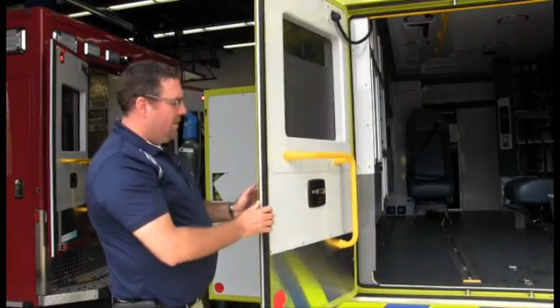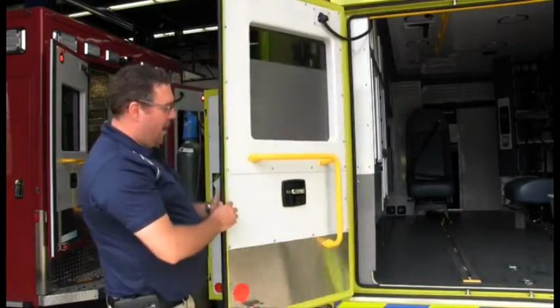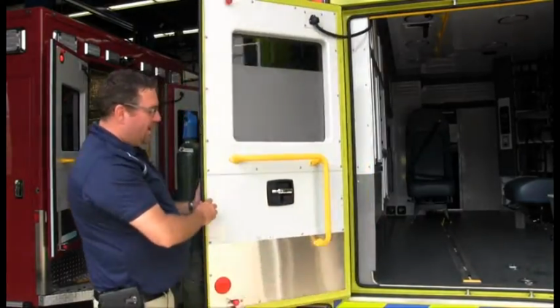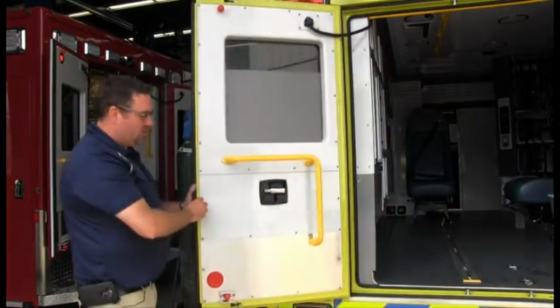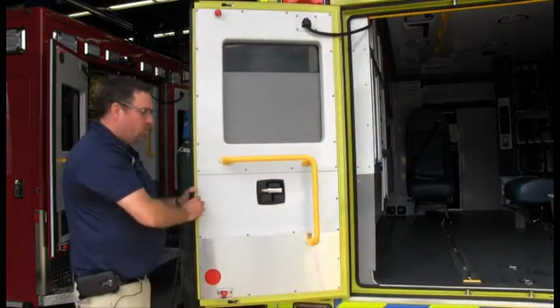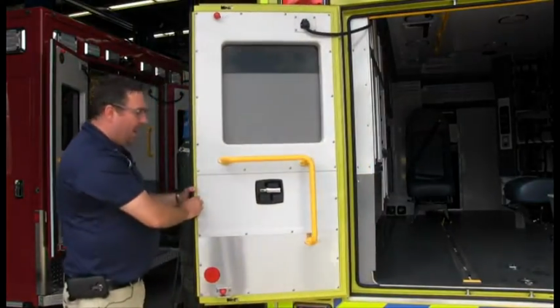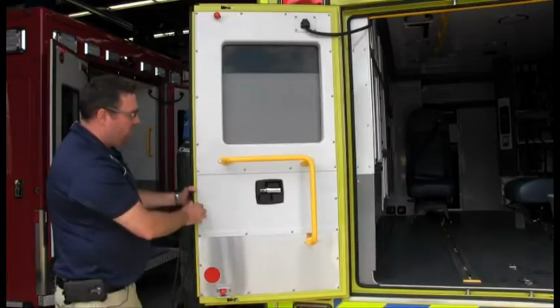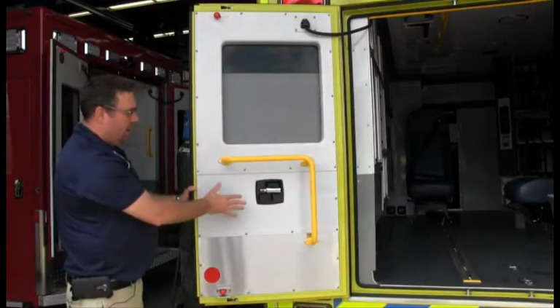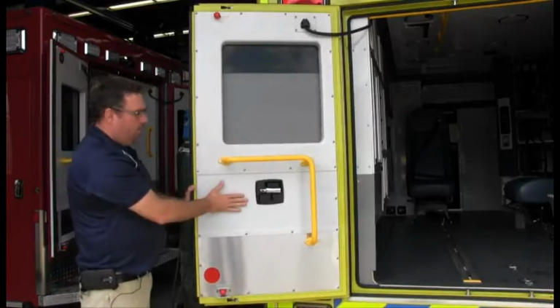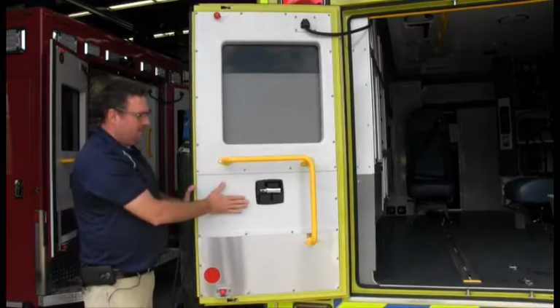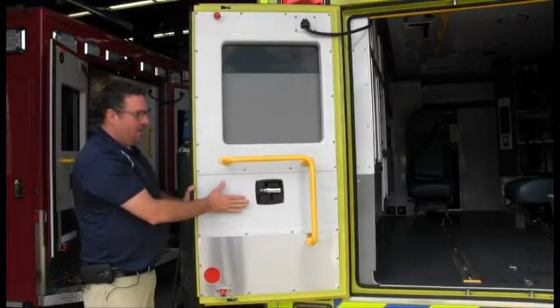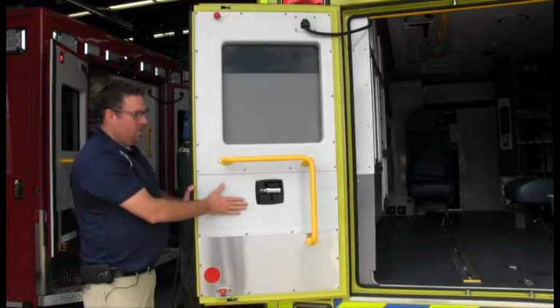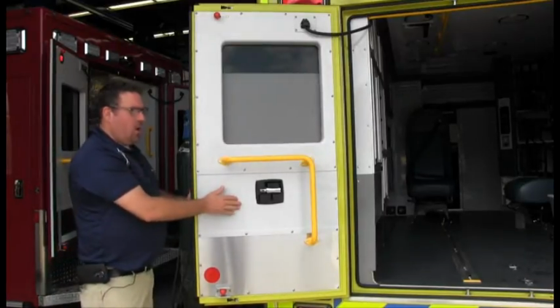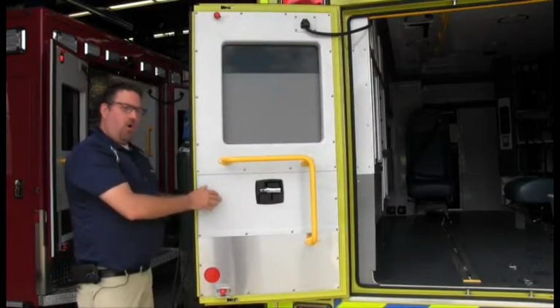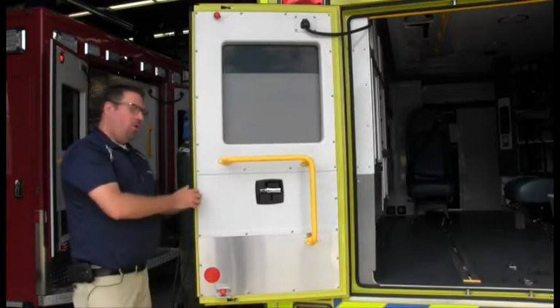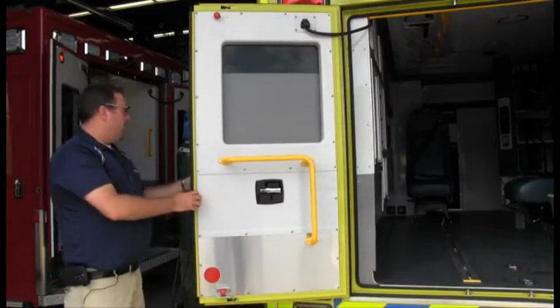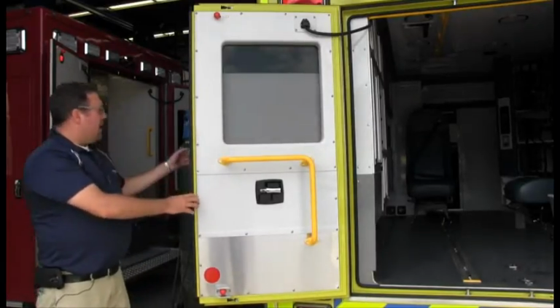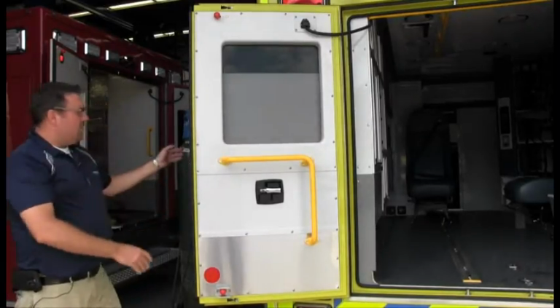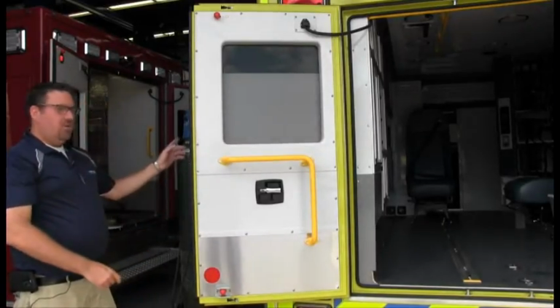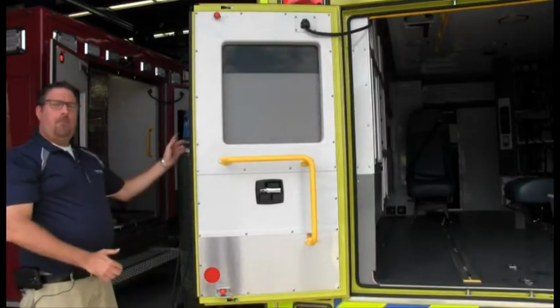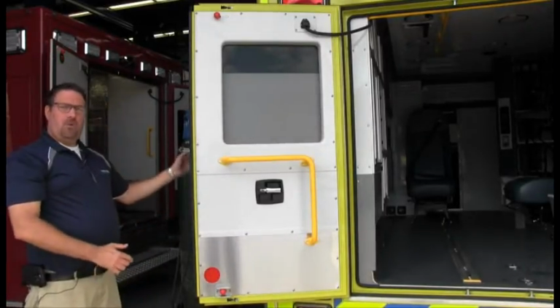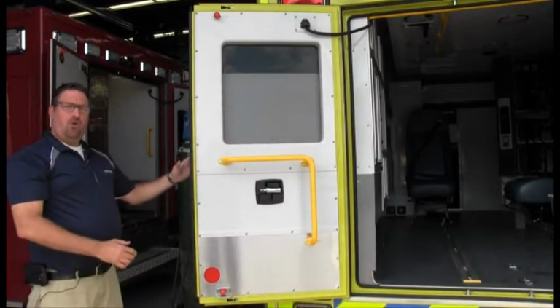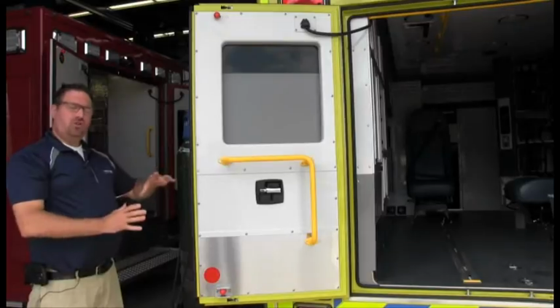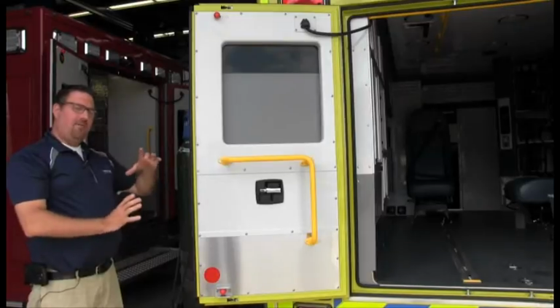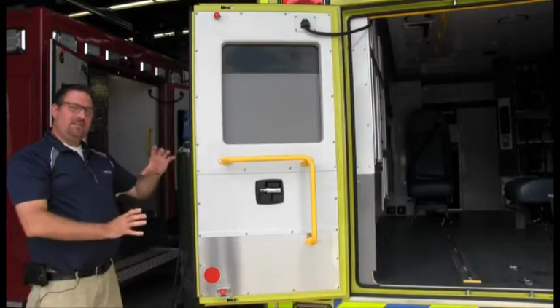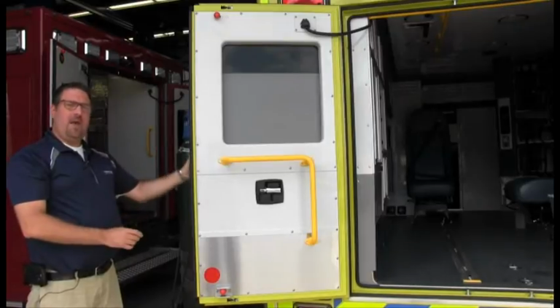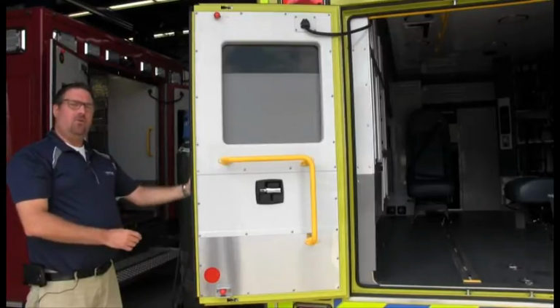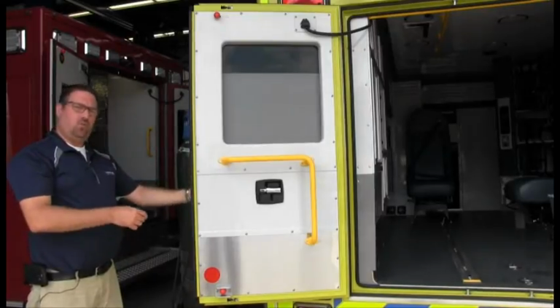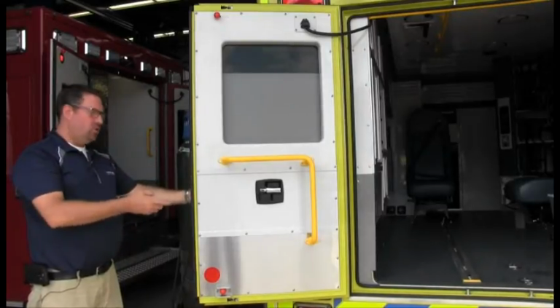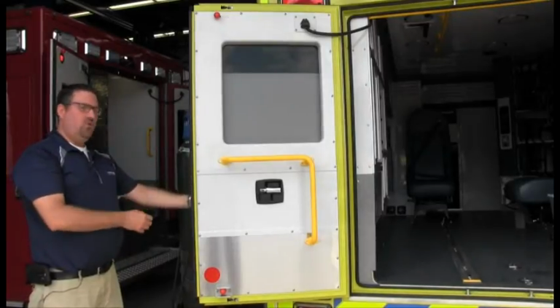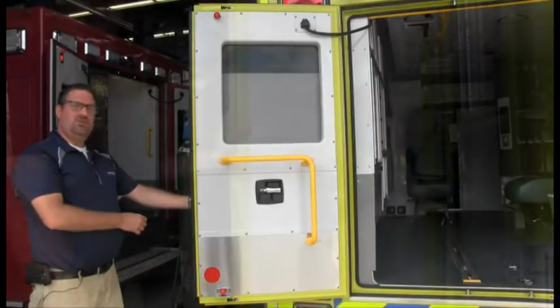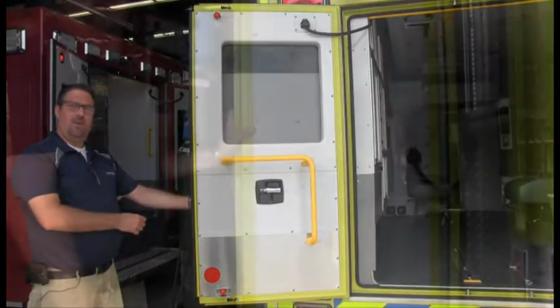Now to have access to the door handle, you can open this panel, or on the side of the compartment door you also have an access panel, which we're going to show you in just a minute.